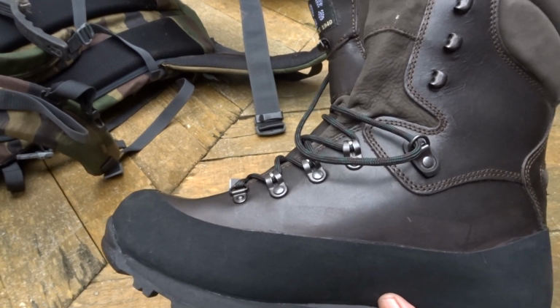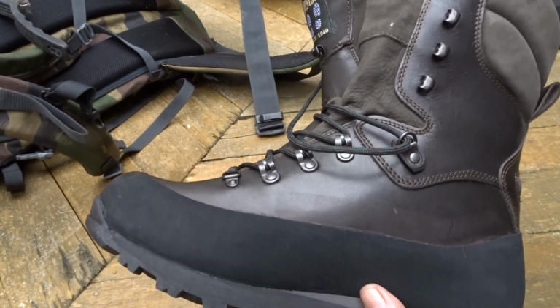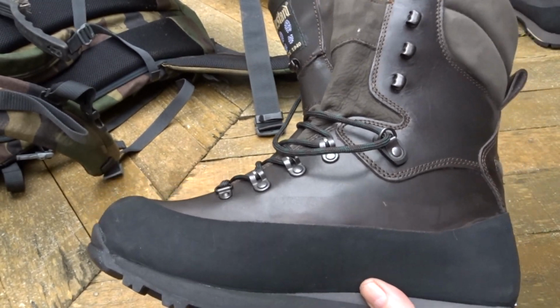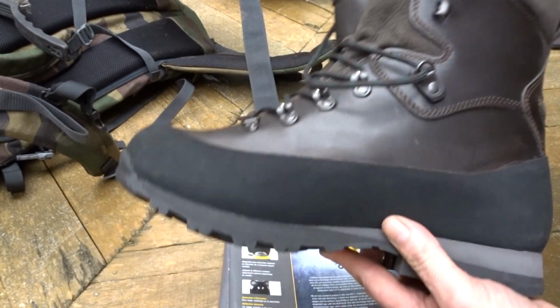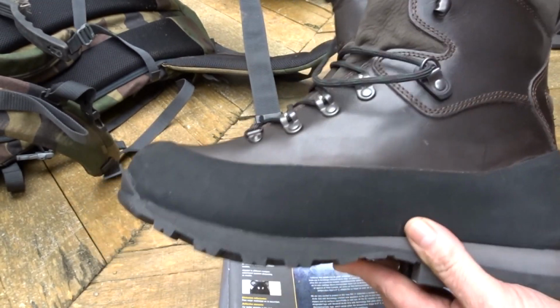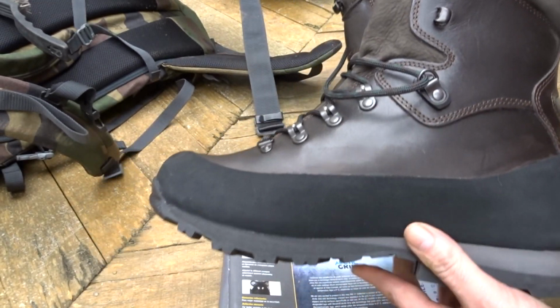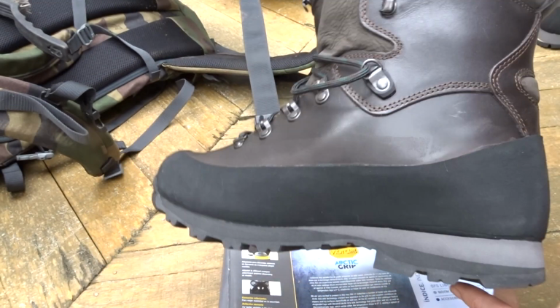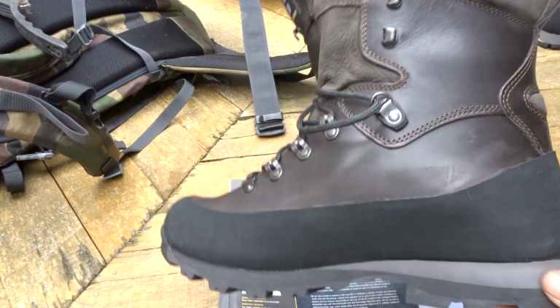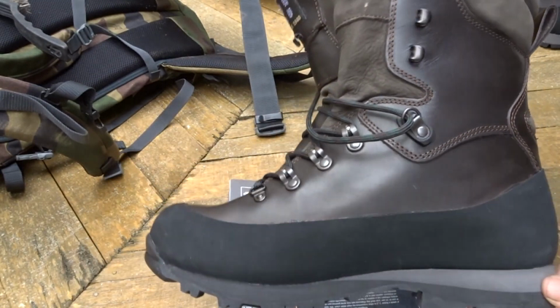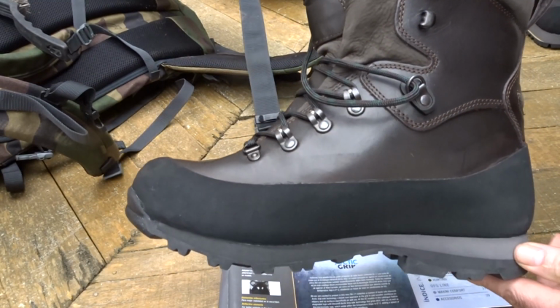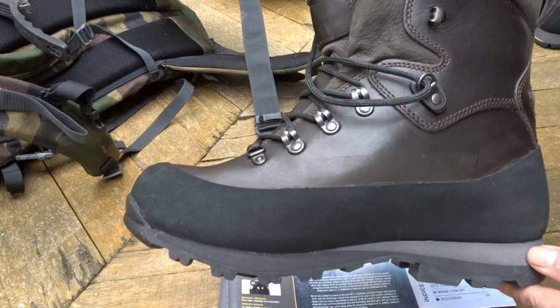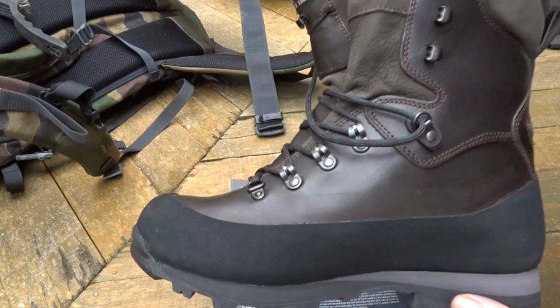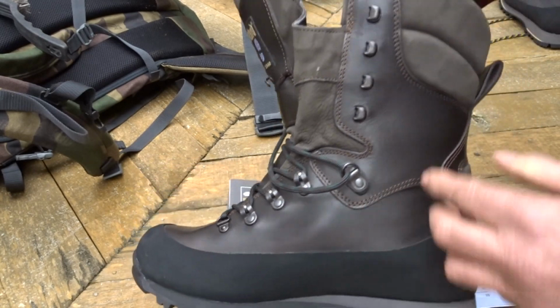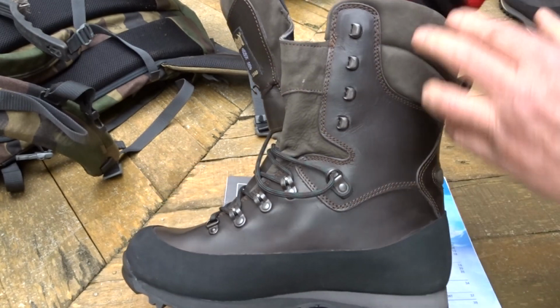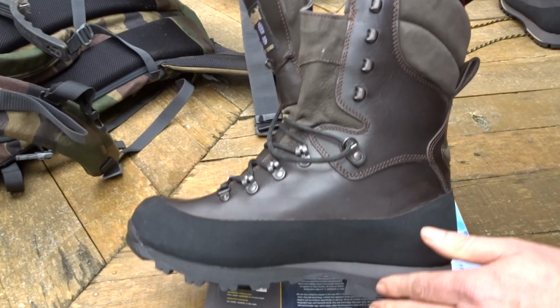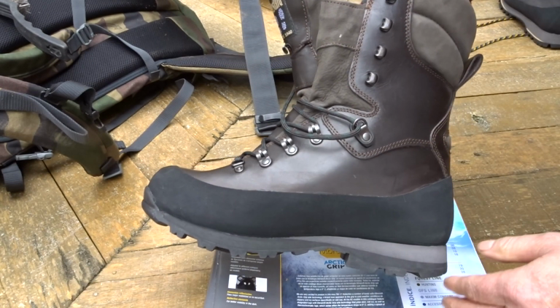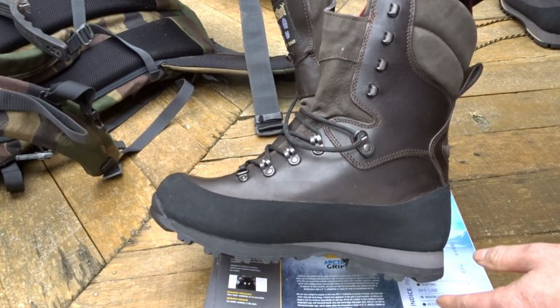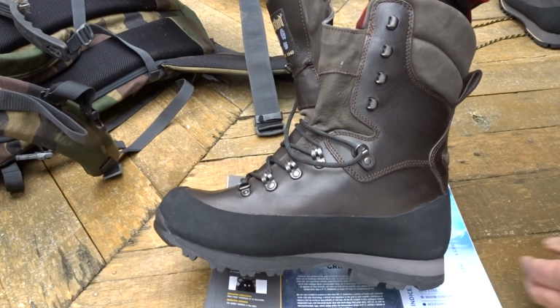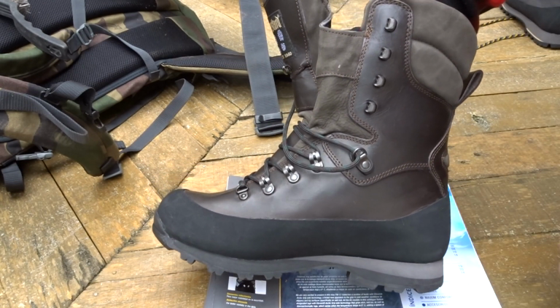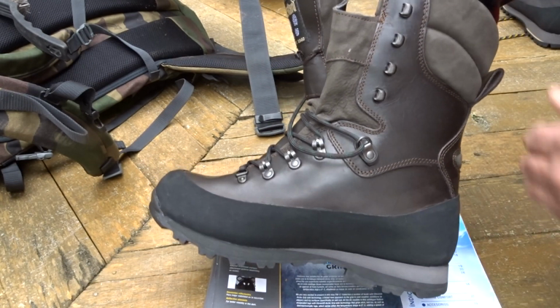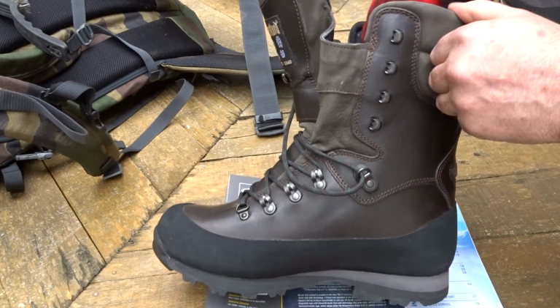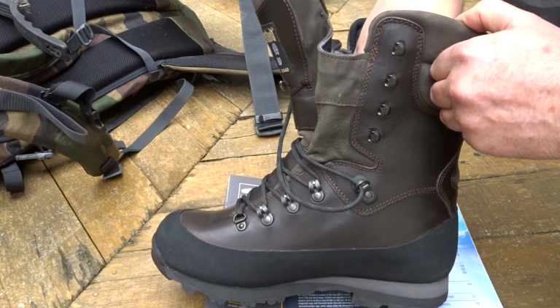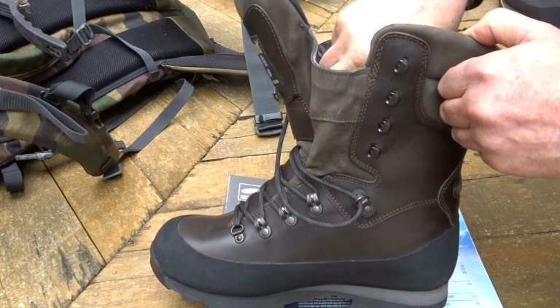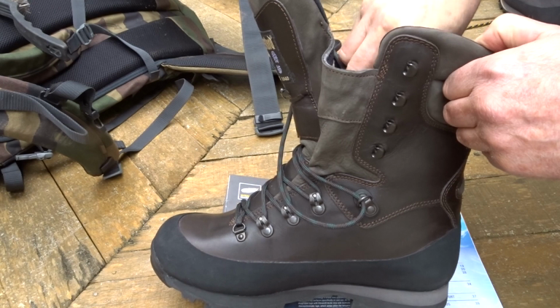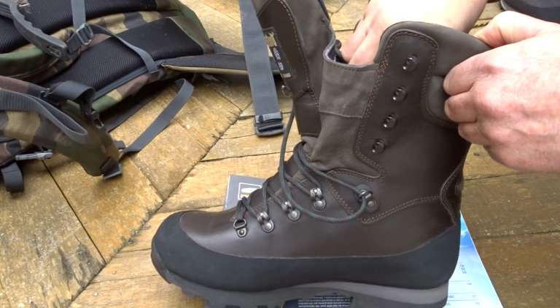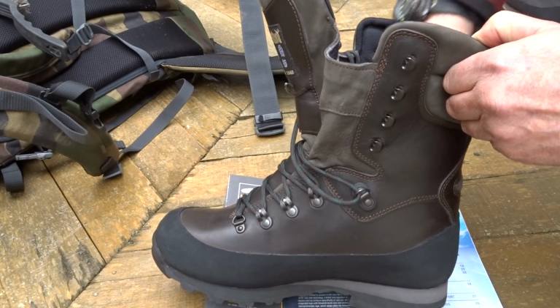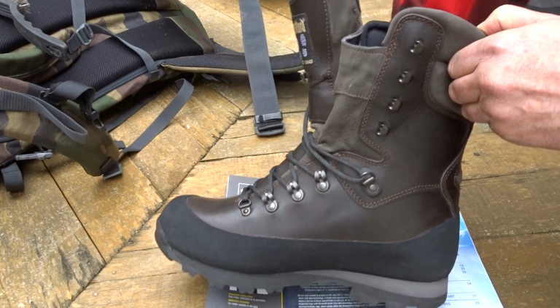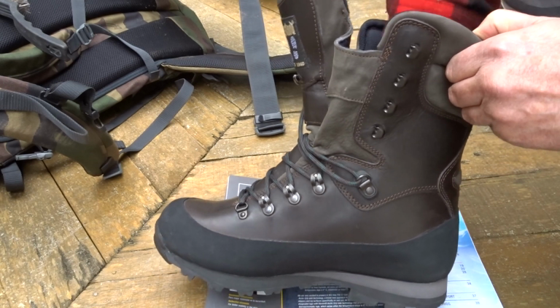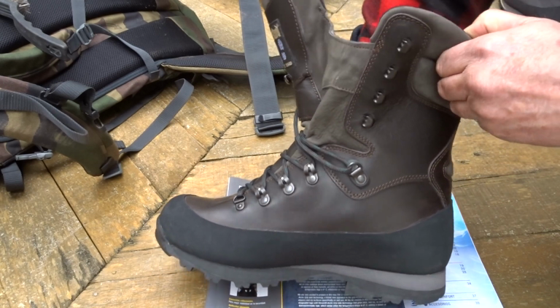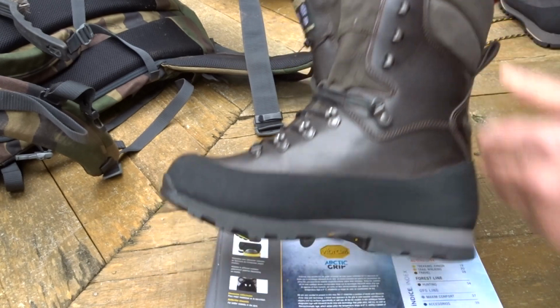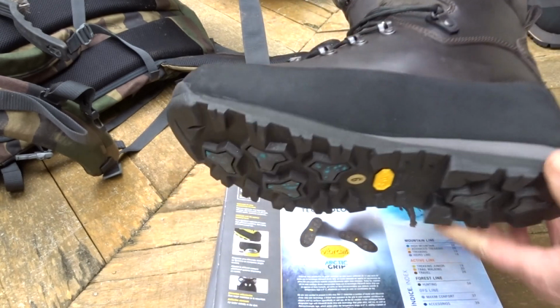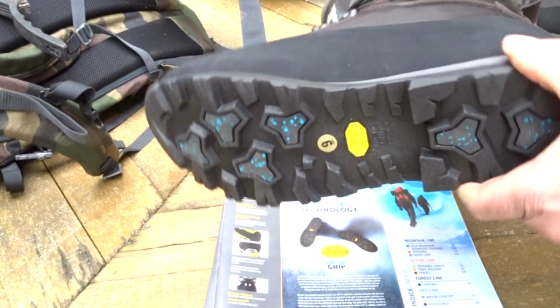The next one up is the Explorer — the Bestard Explorer. It's a tall boot, obviously designed to keep out snow and water so your feet stay drier. Let's start at the sole.